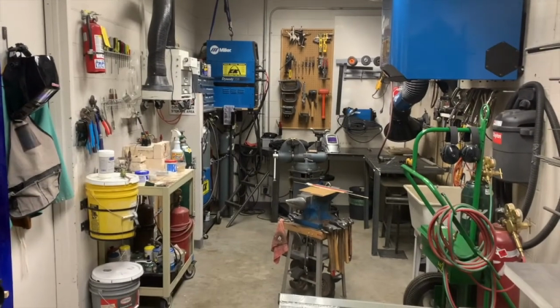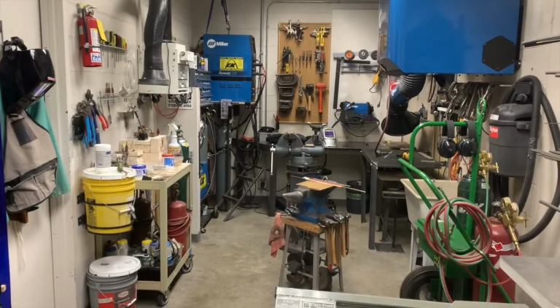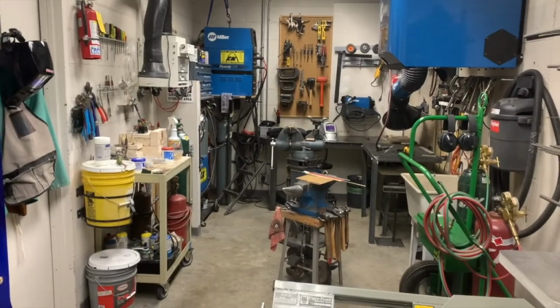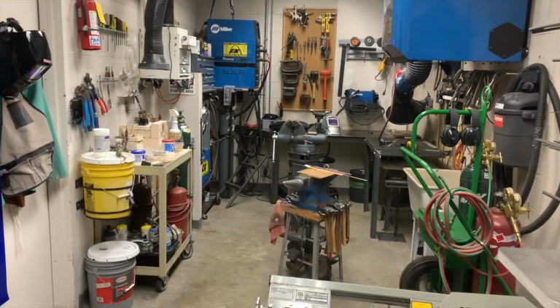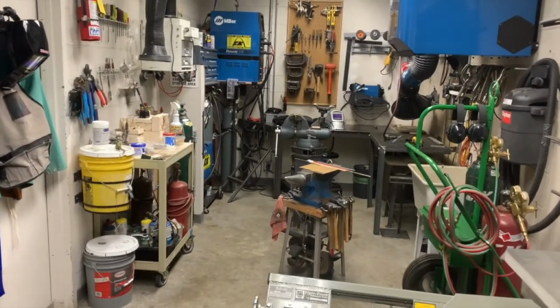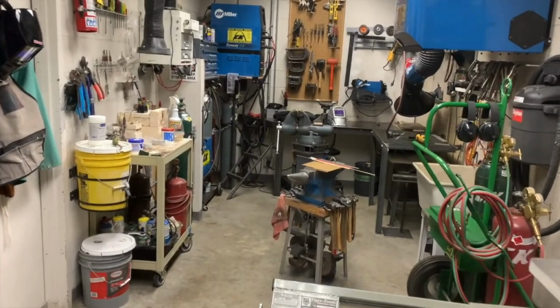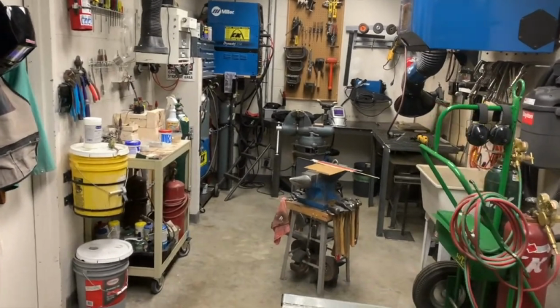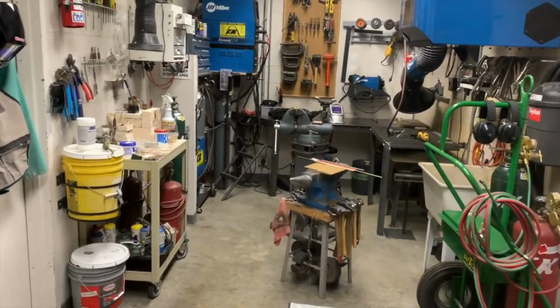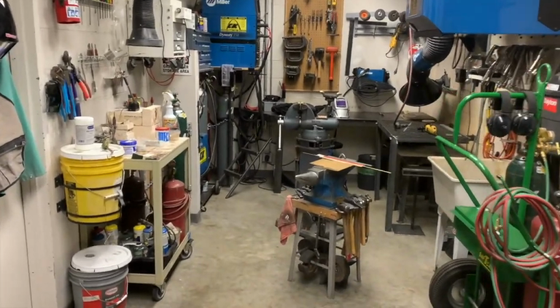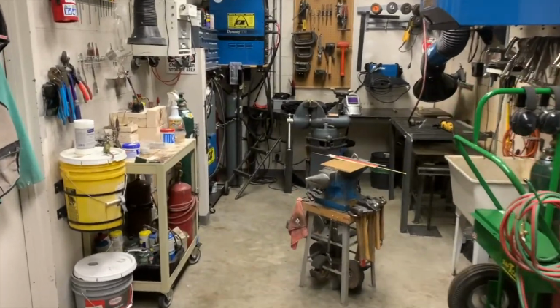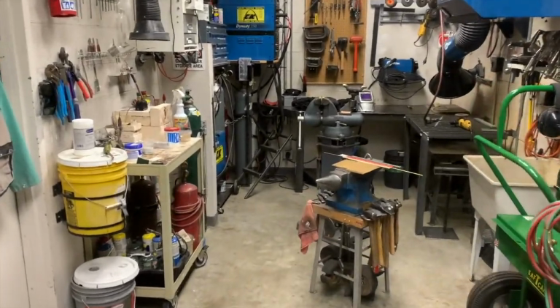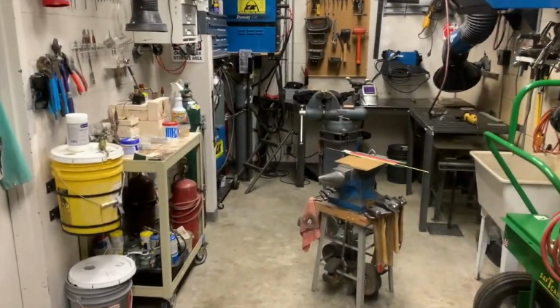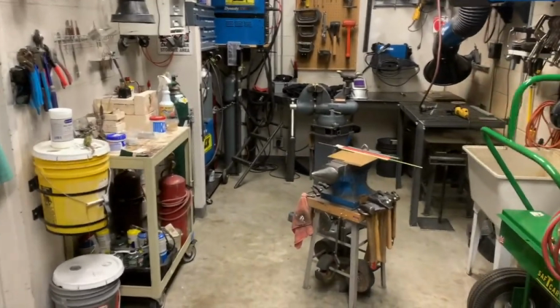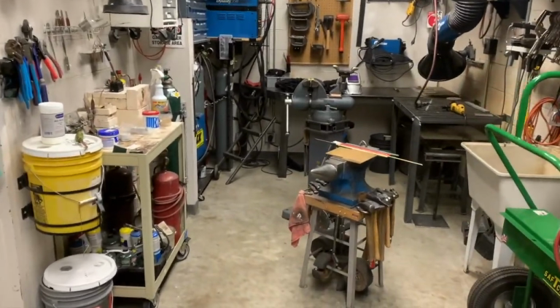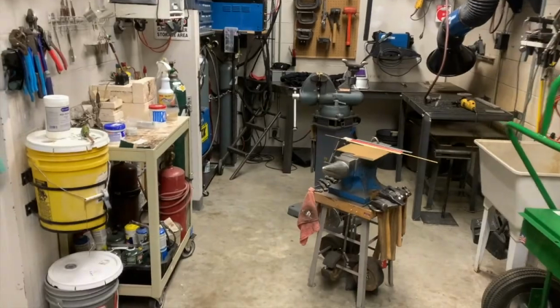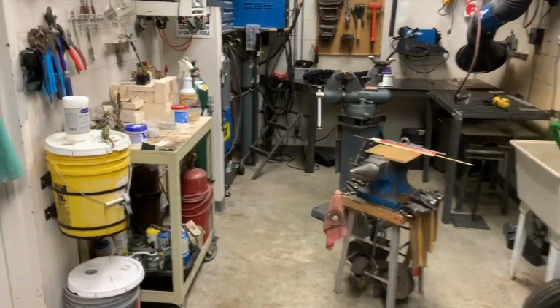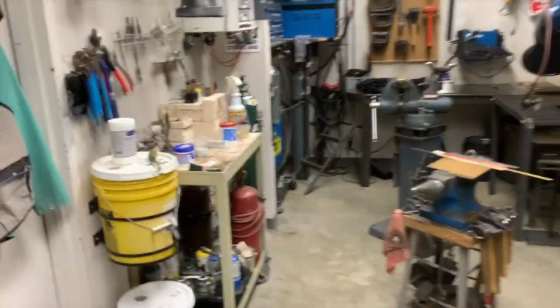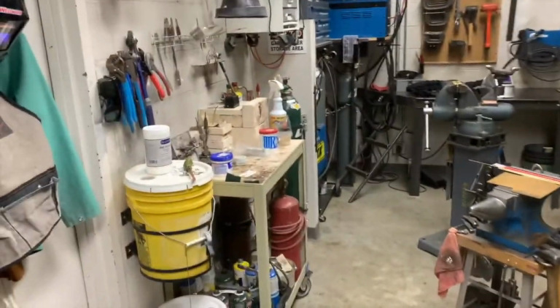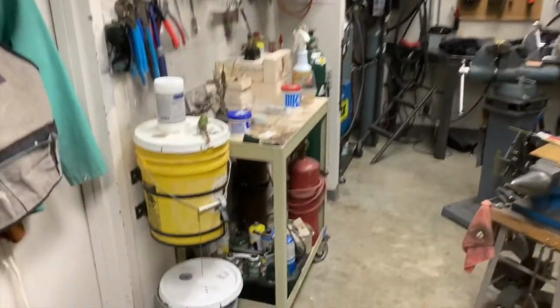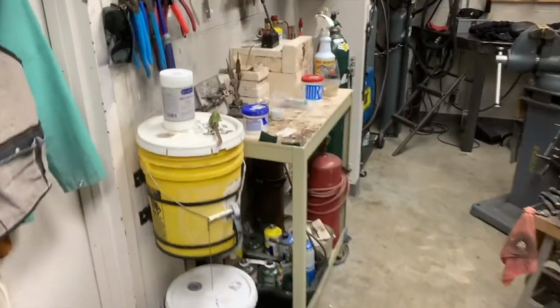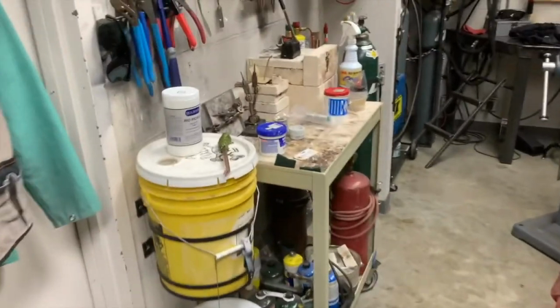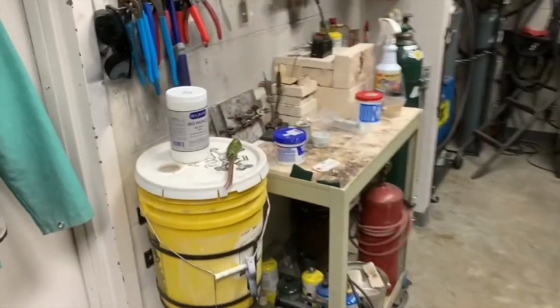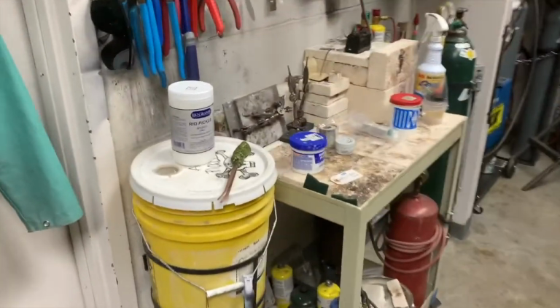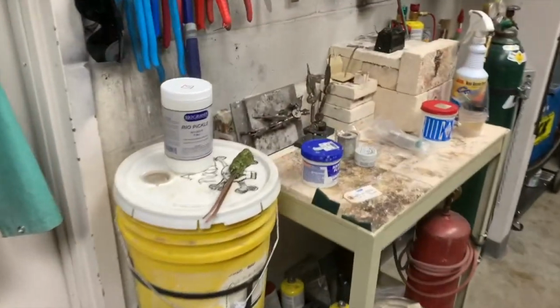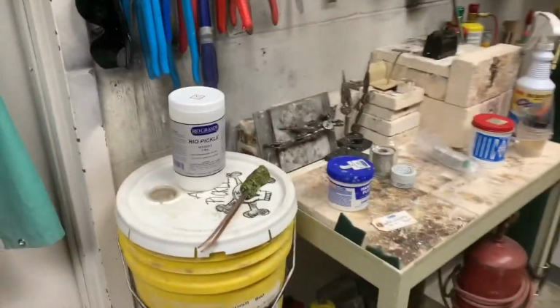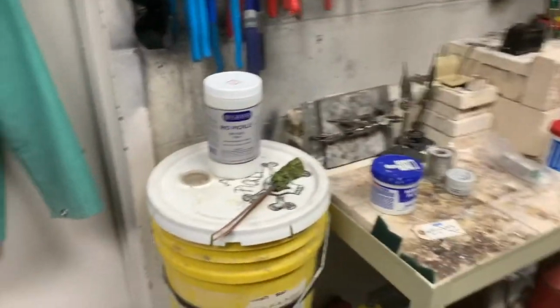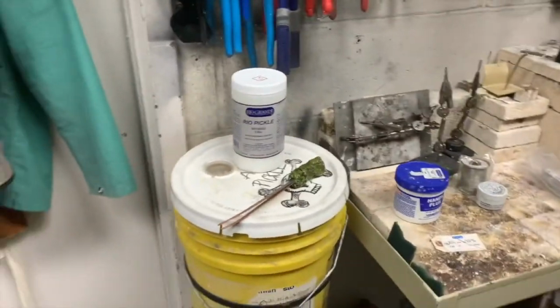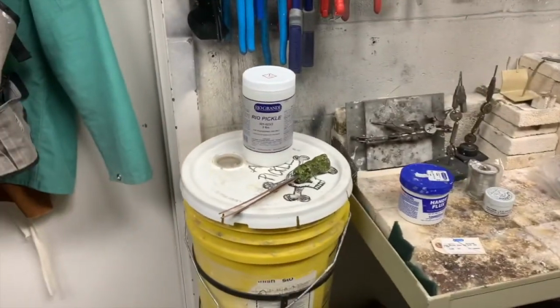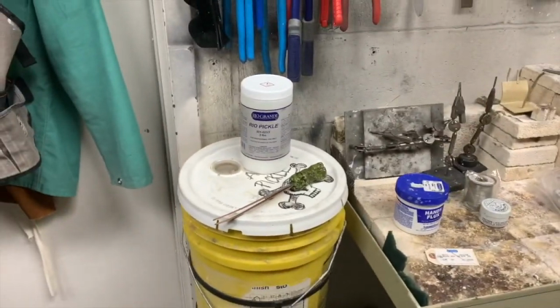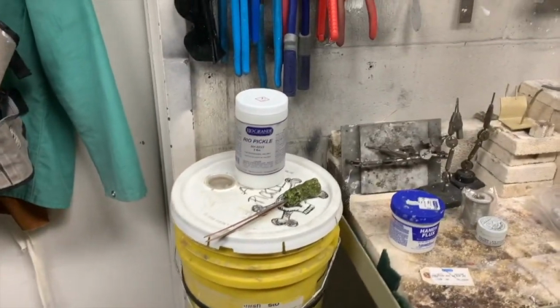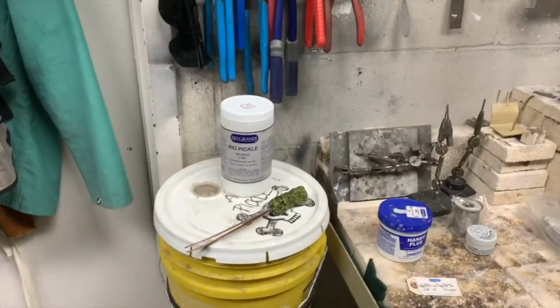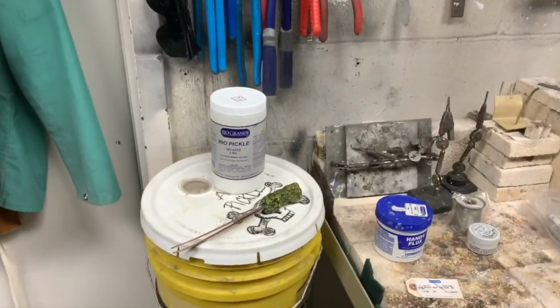Welcome to Brazing 101 at the St. Louis Art Museum with Mountmaker Tim Scornia. We don't have a whole lot of time — just about 30 minutes to give you a brief rundown.